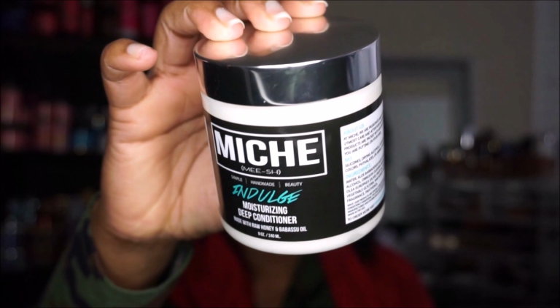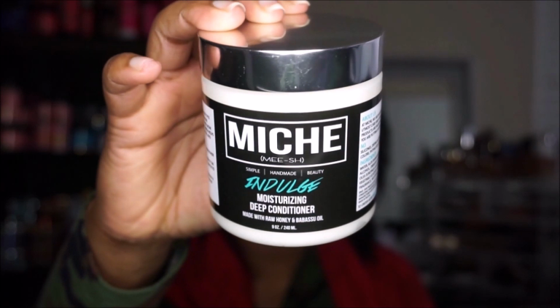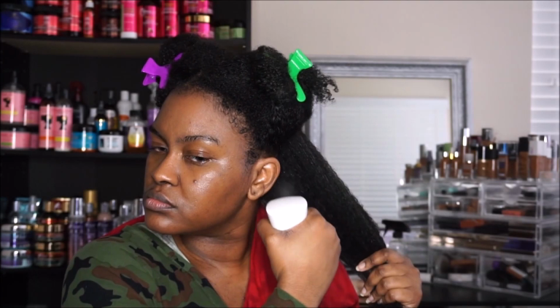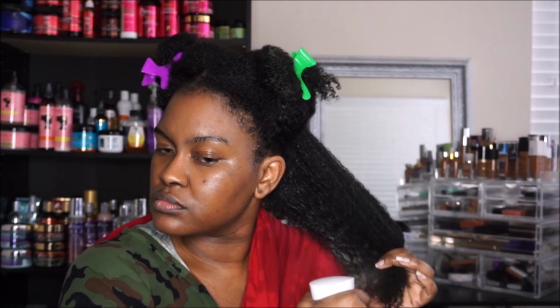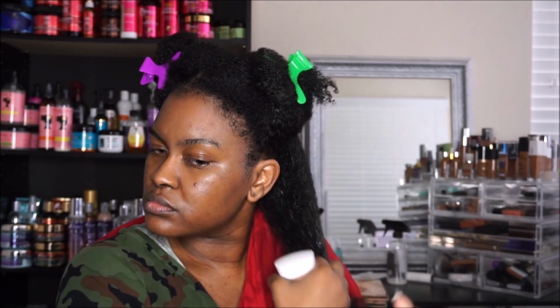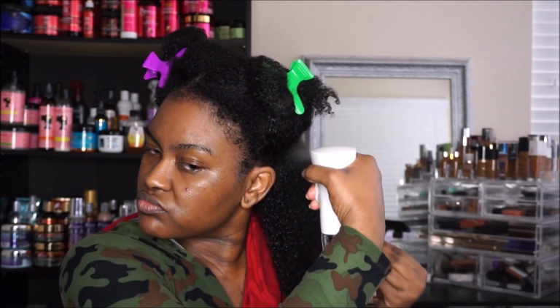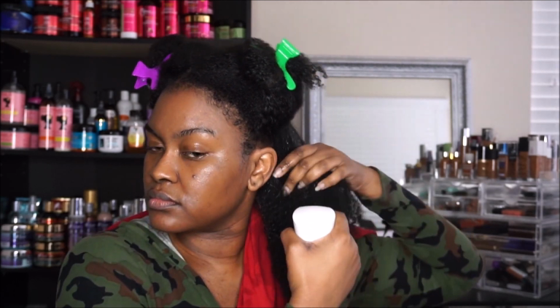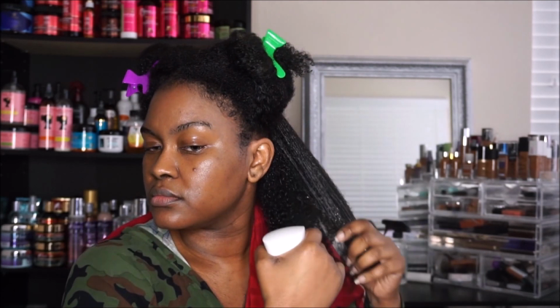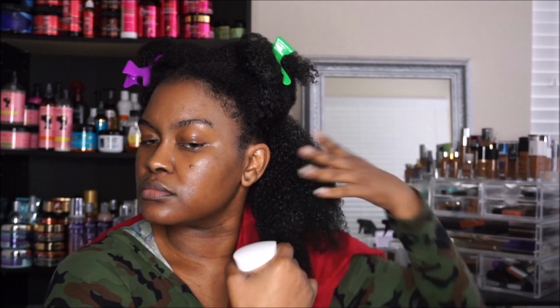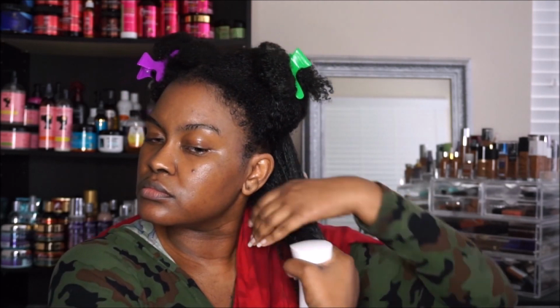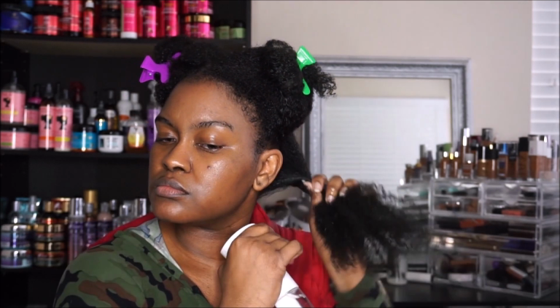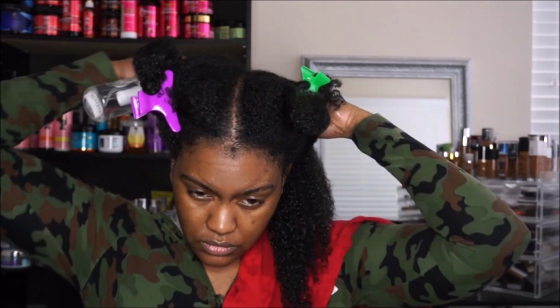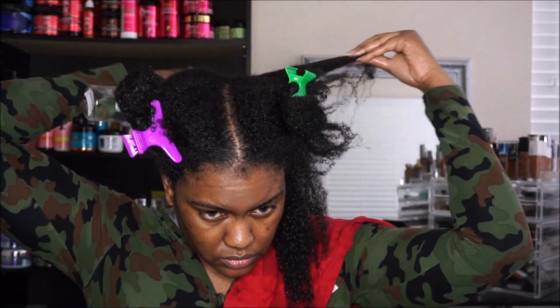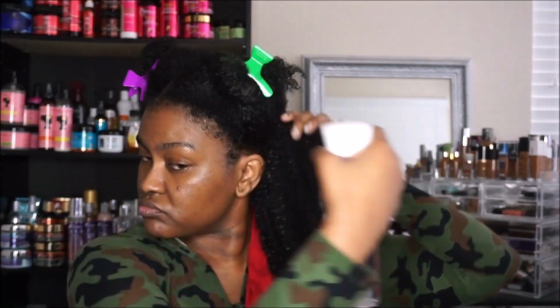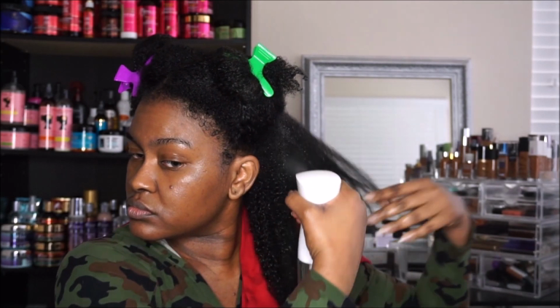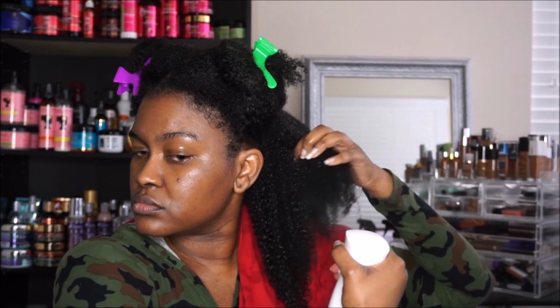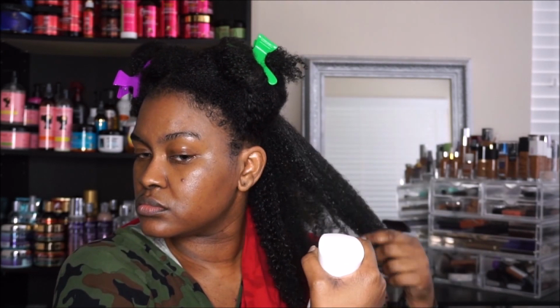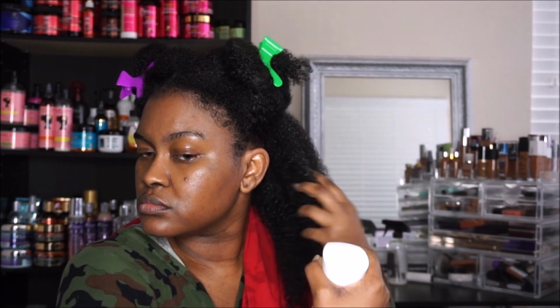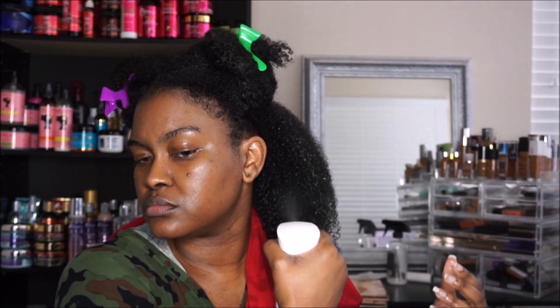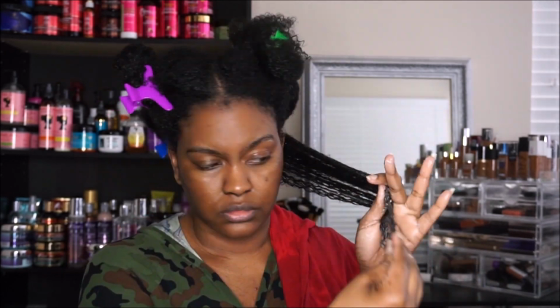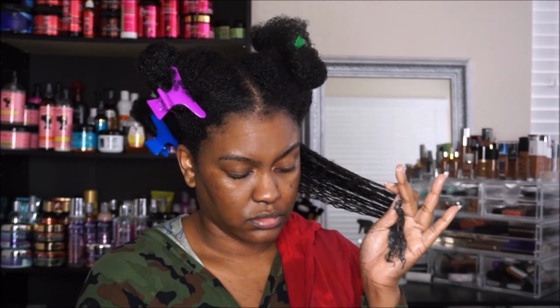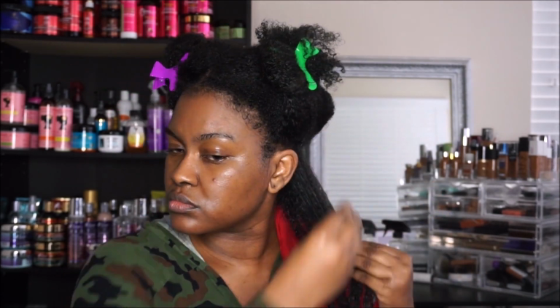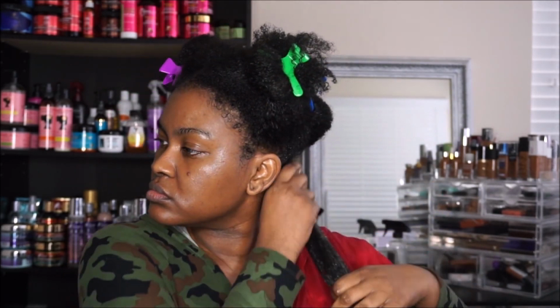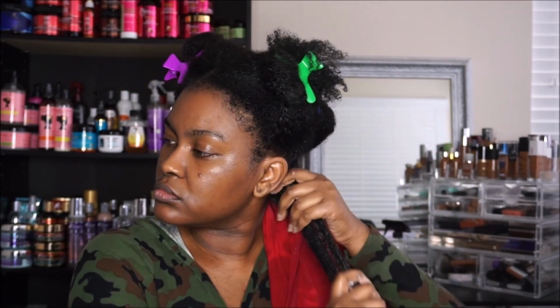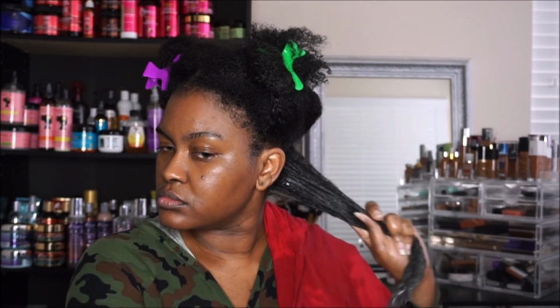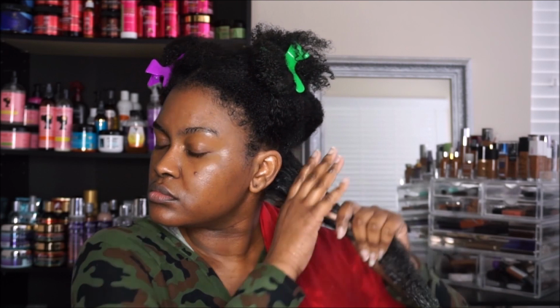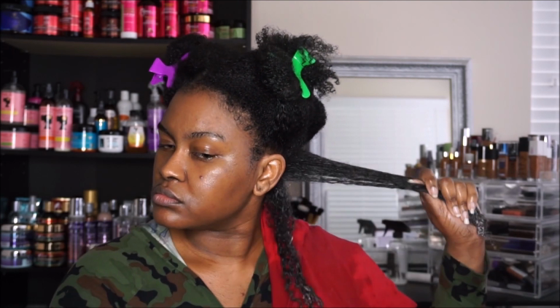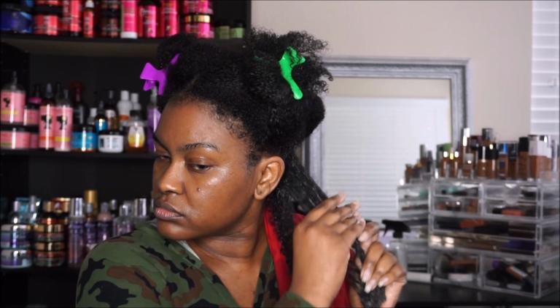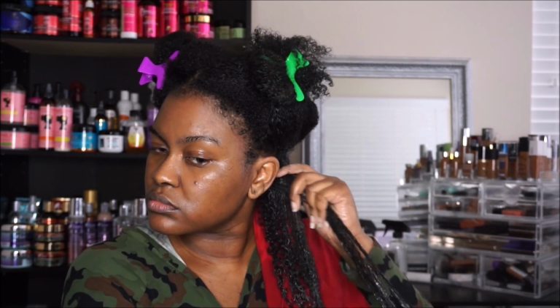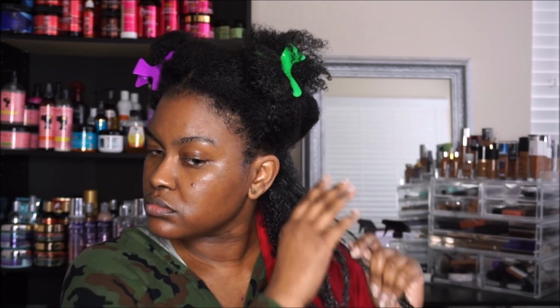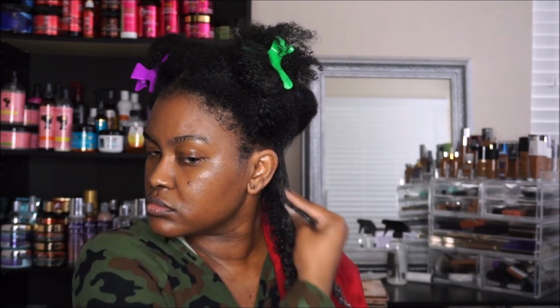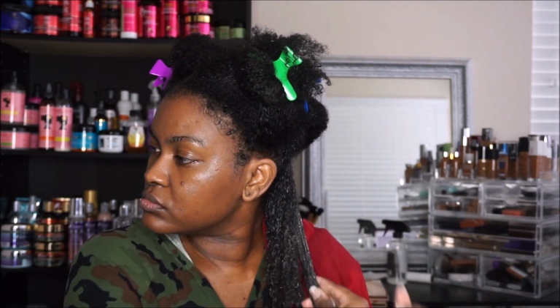I am going to use Mish Moisturizing Deep Conditioner. Of course this deep conditioner is really moisturizing and my hair is always soft when I do use it.